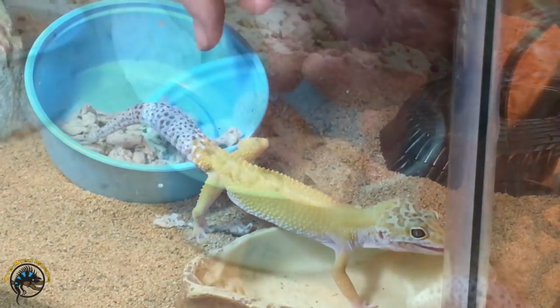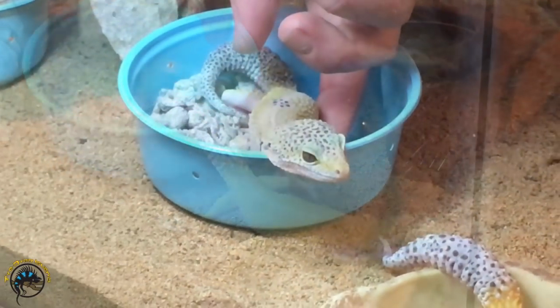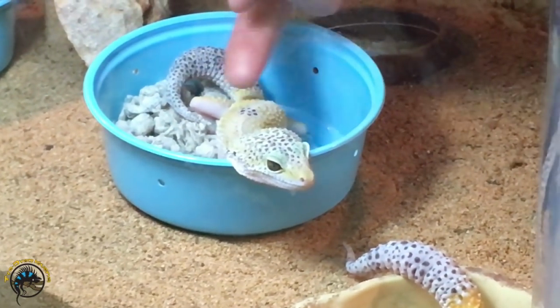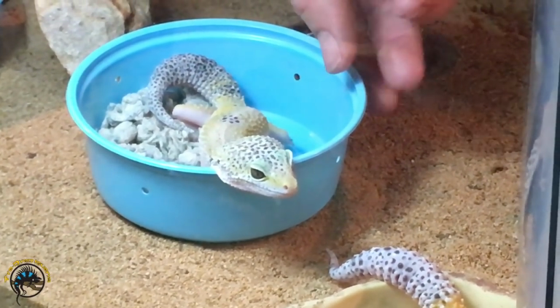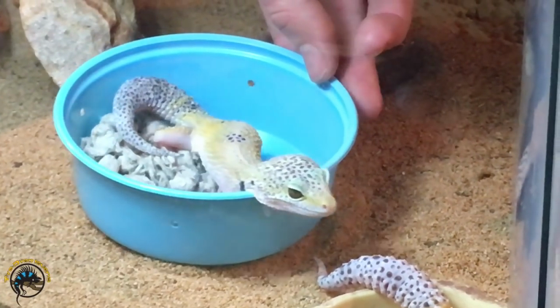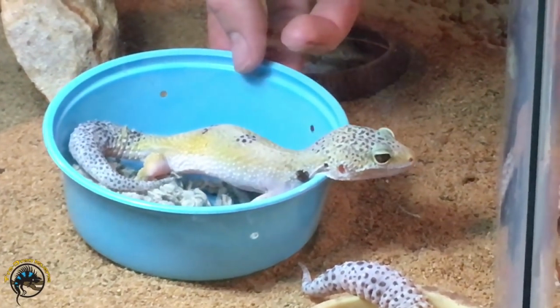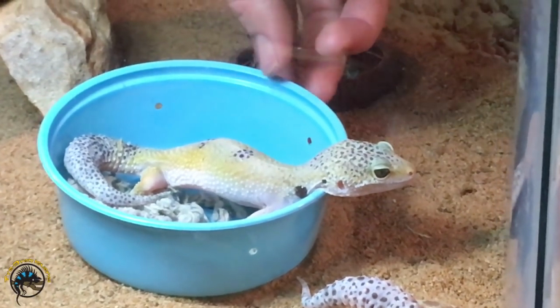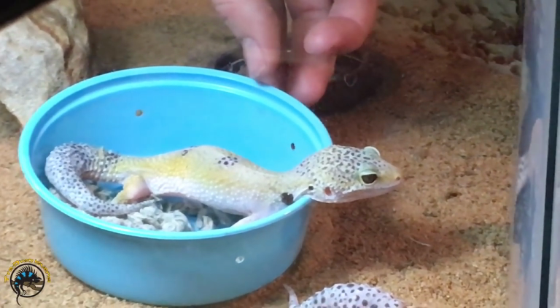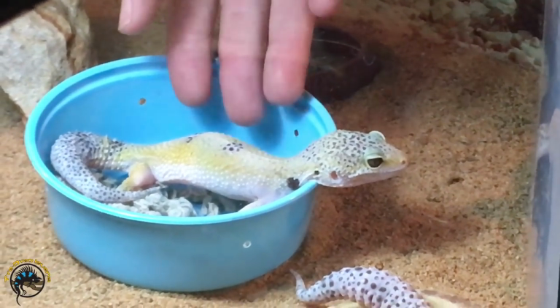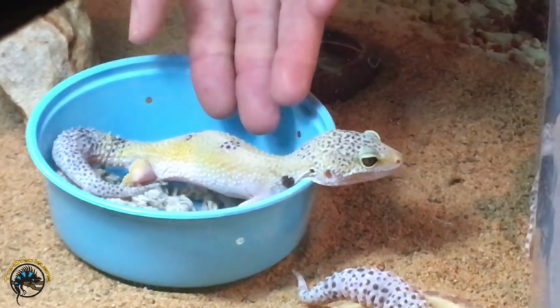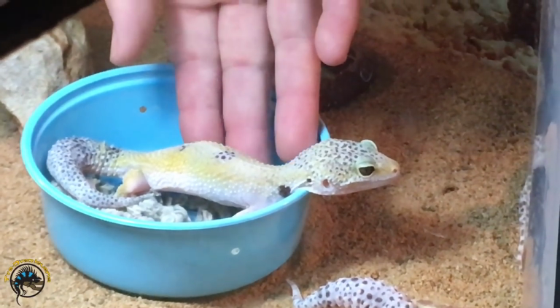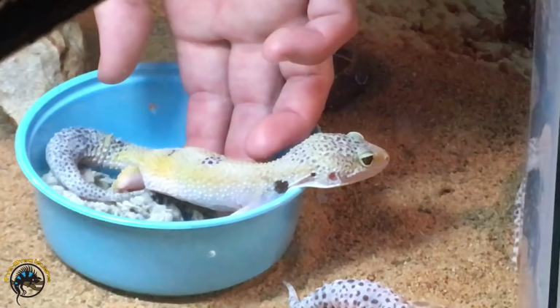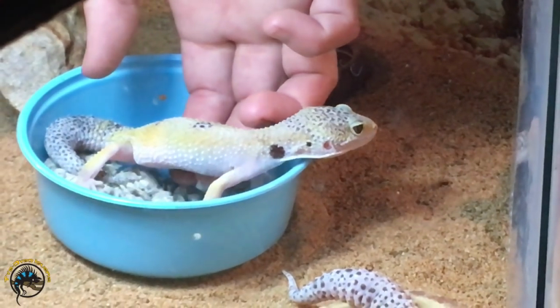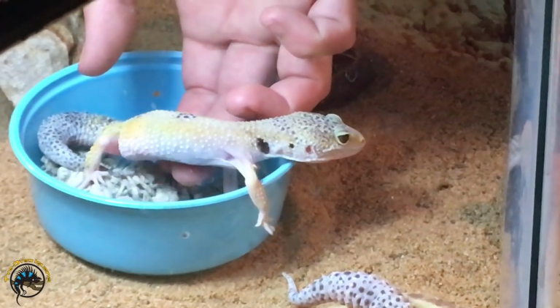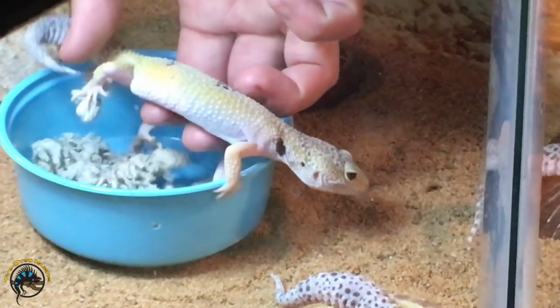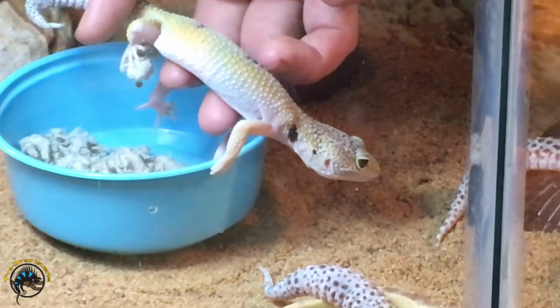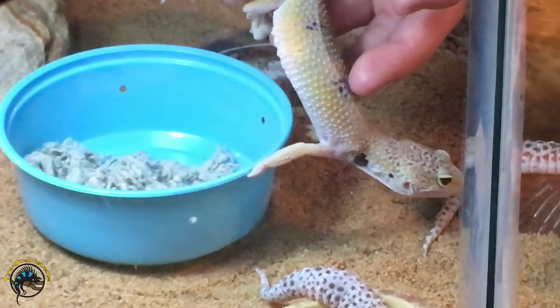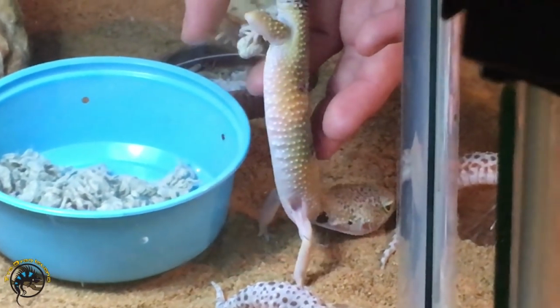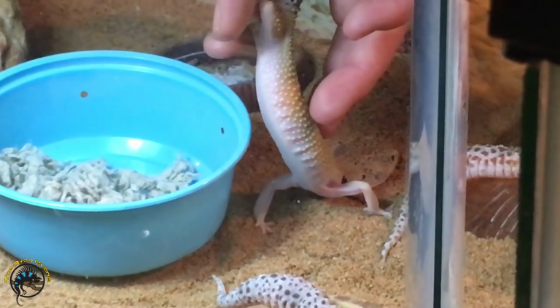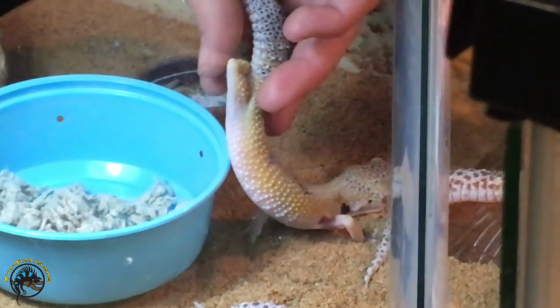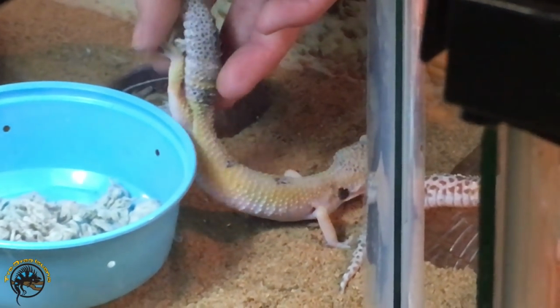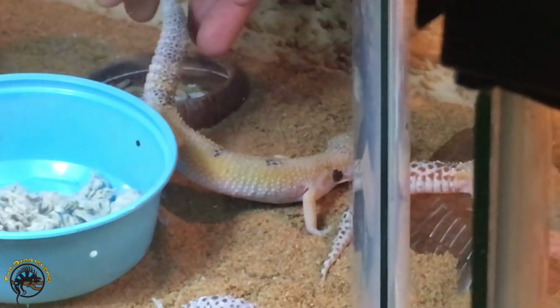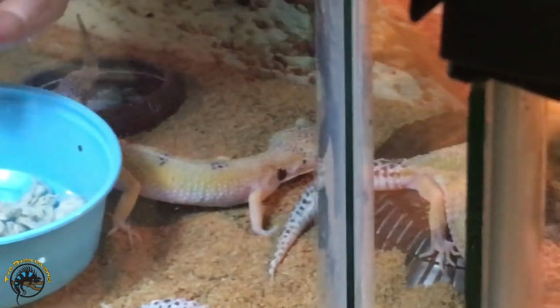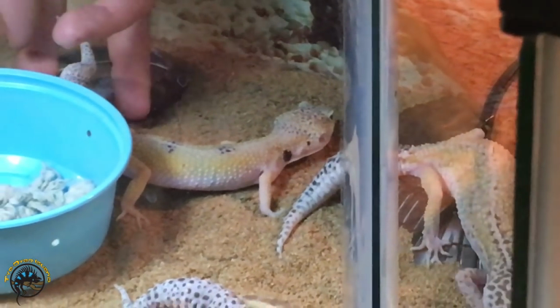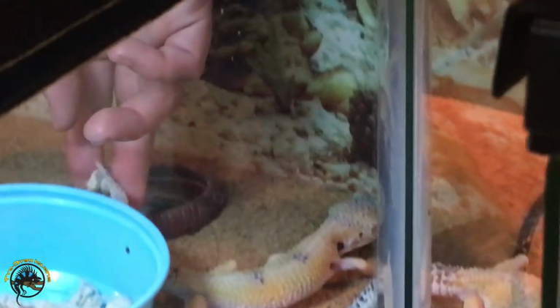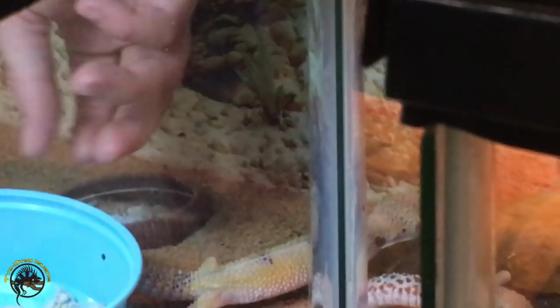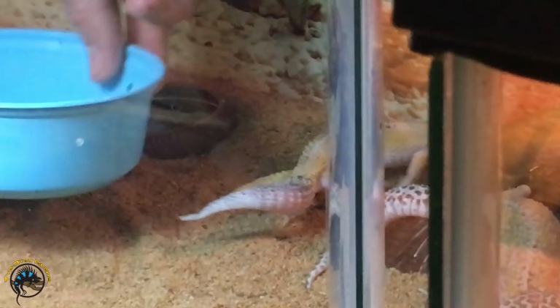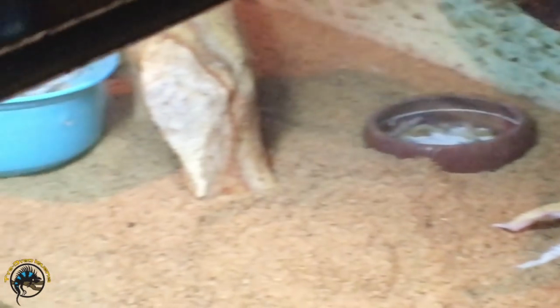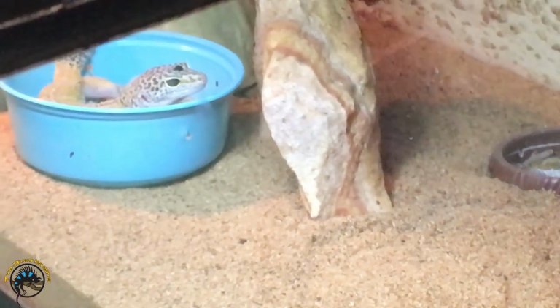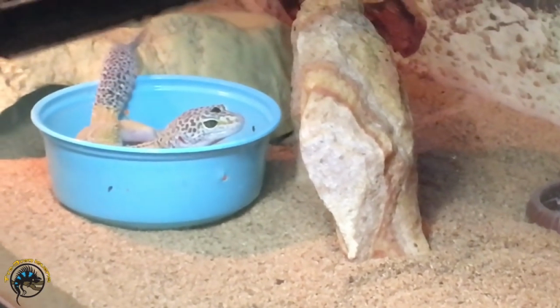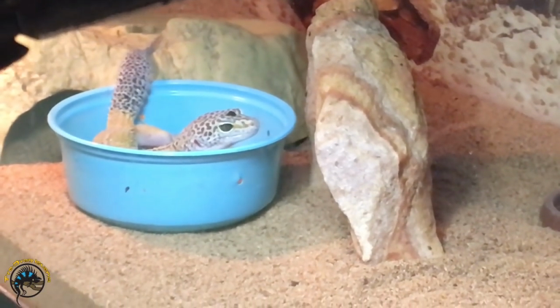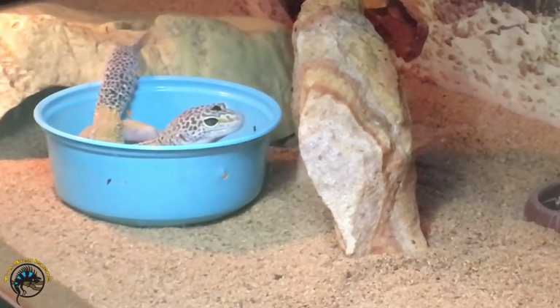By the way, don't miss the spot on her neck. These random big spots on these guys — that one's got the spot on the head.